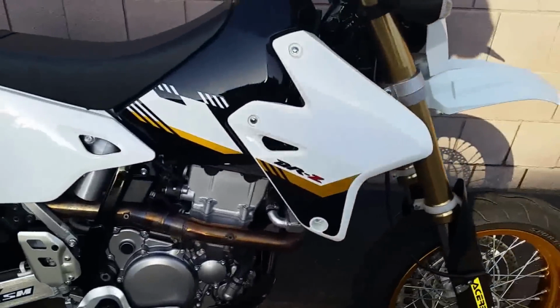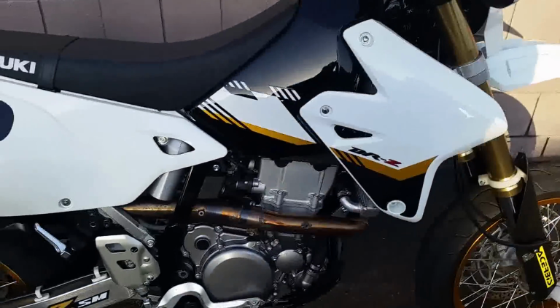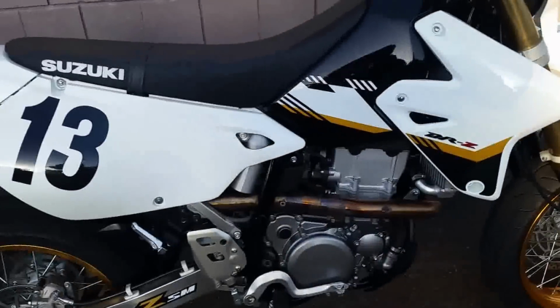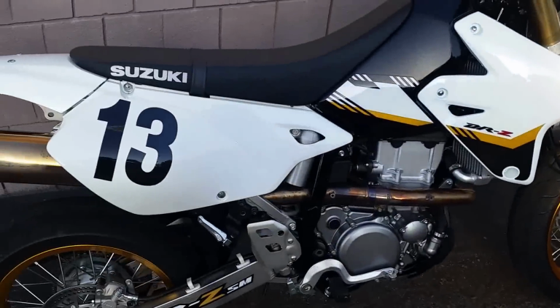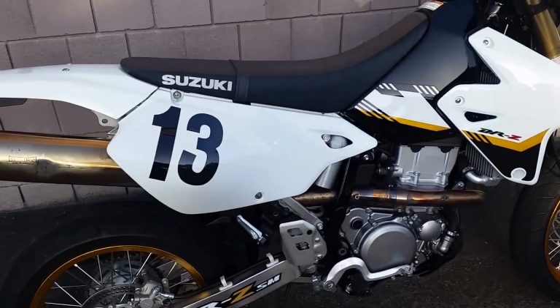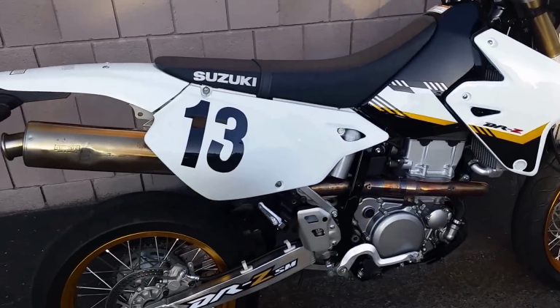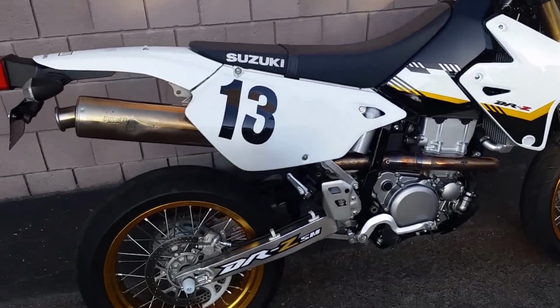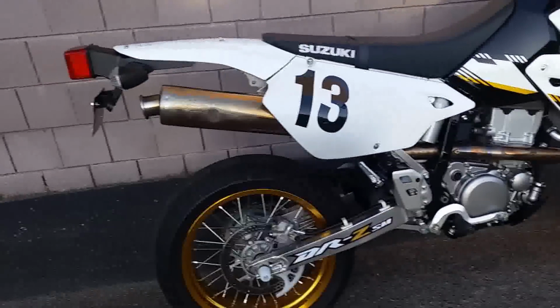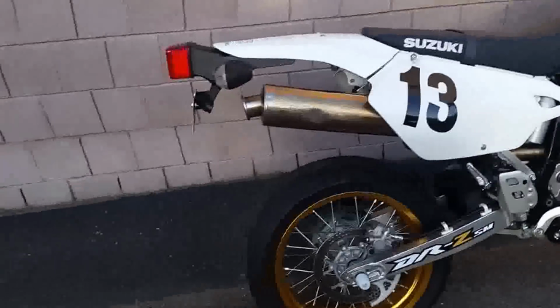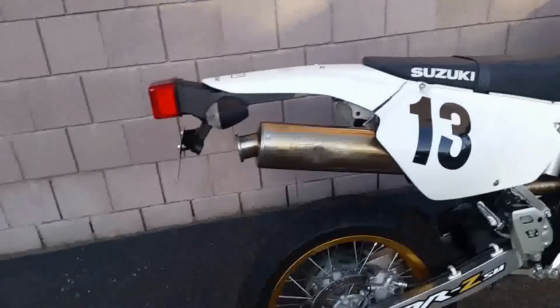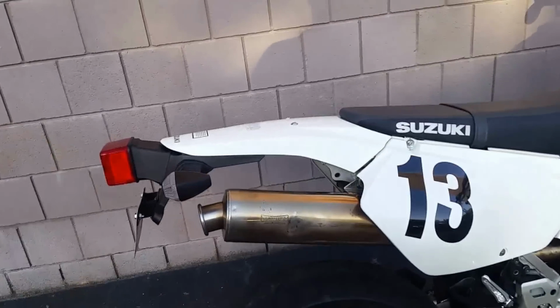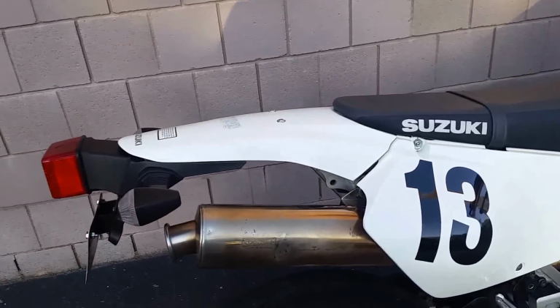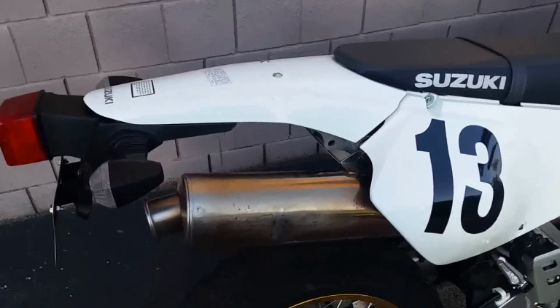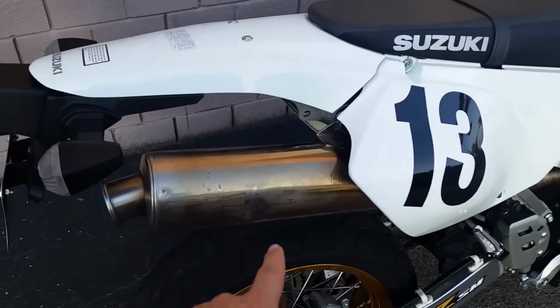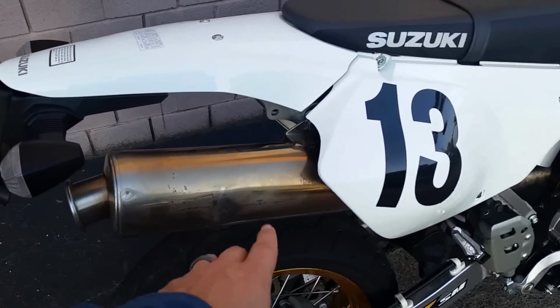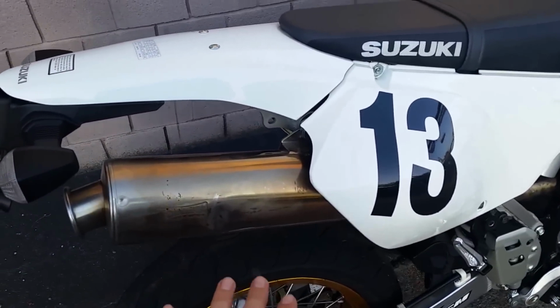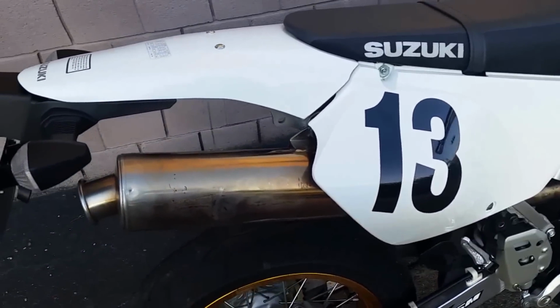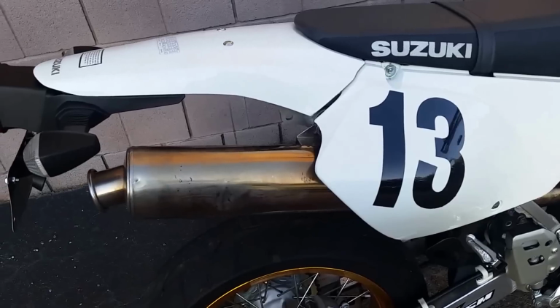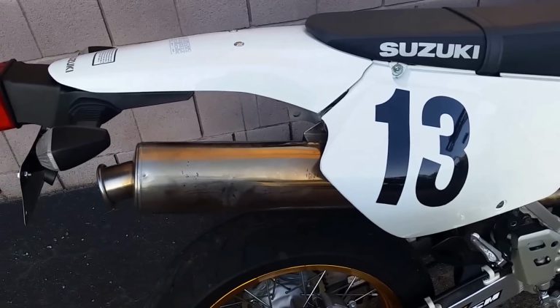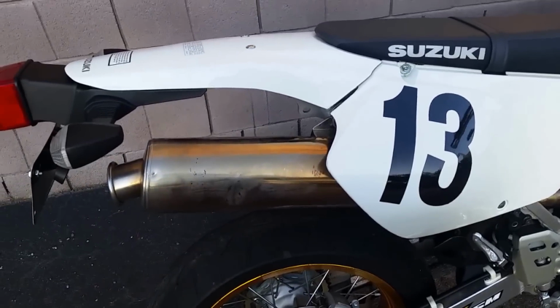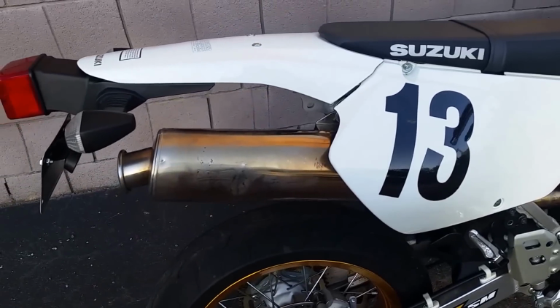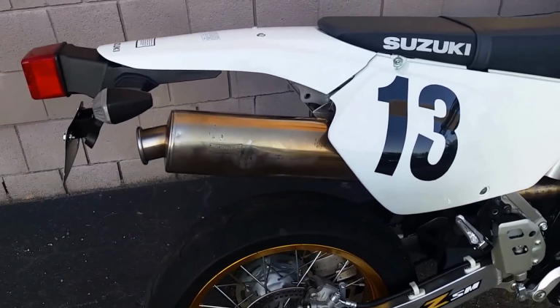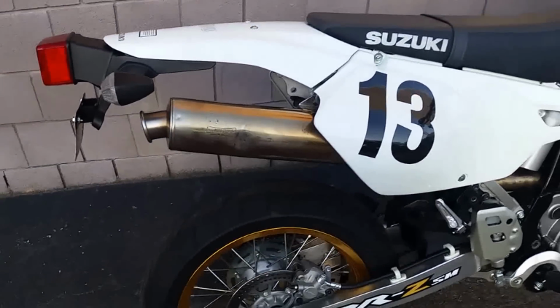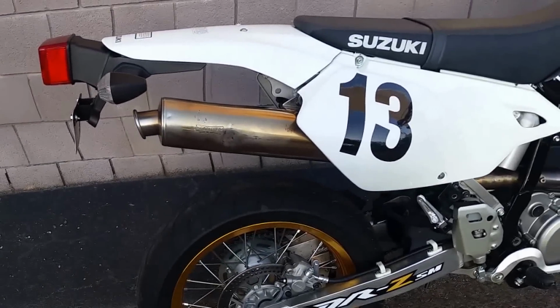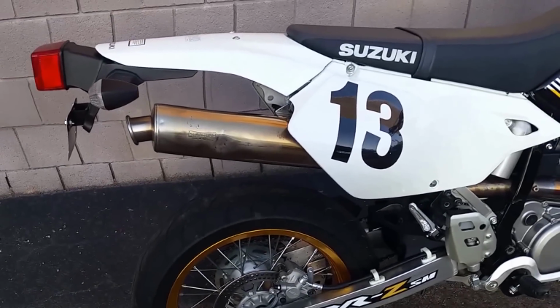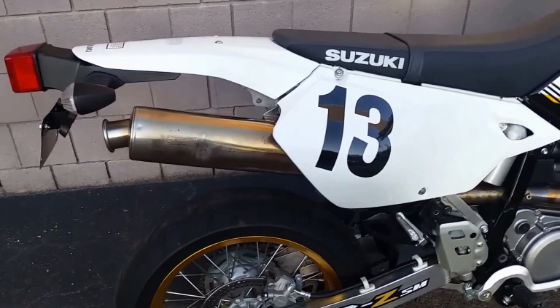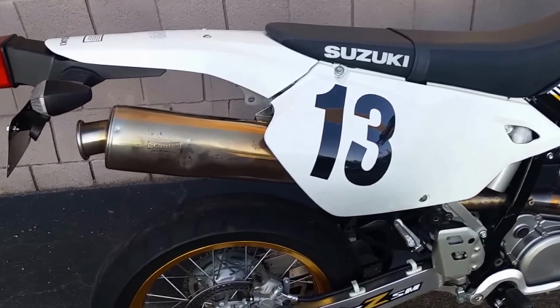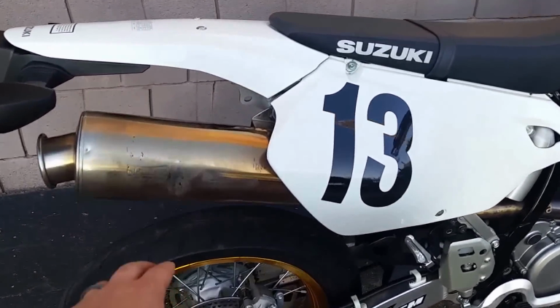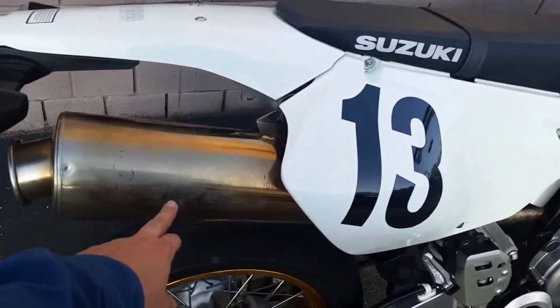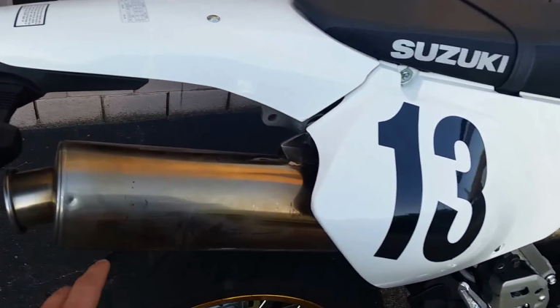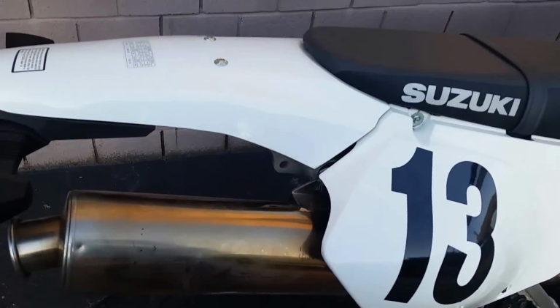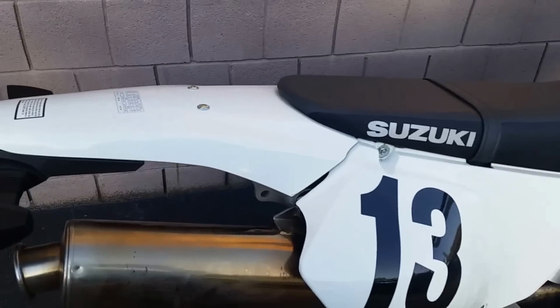Full Staintune exhaust system — I got it used because it was dirt cheap and it sounds great. It drives wonderful with the JD Jet Kit, Stage 2, that's in it. But it does have a couple of dents and dings in it.